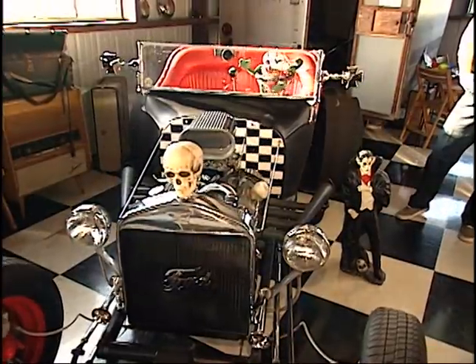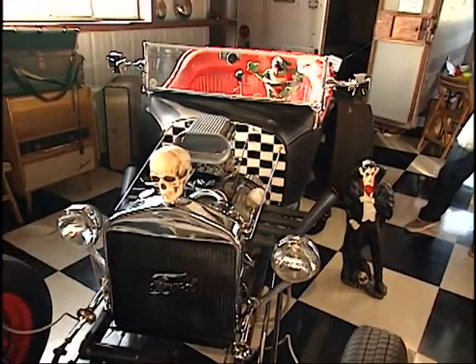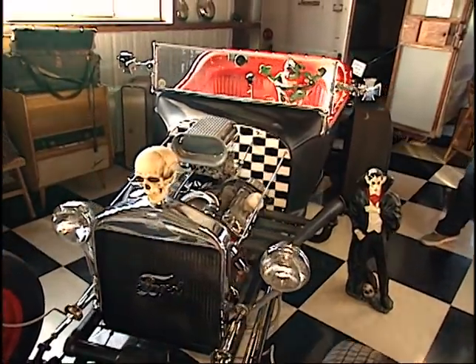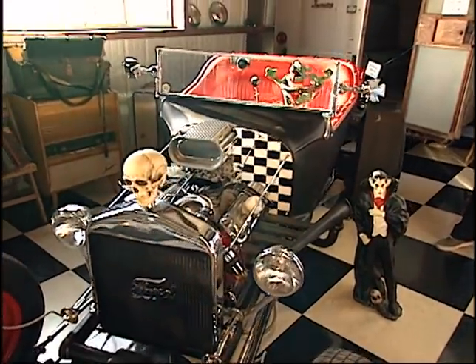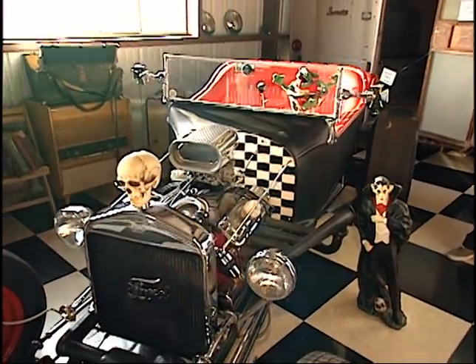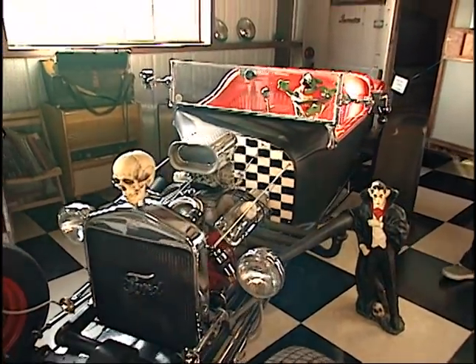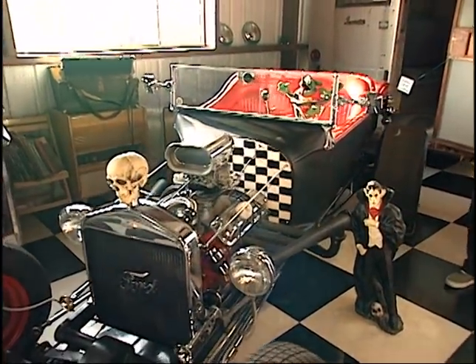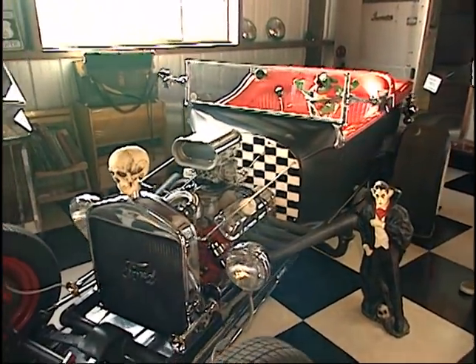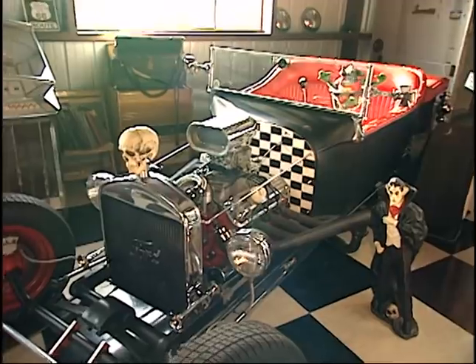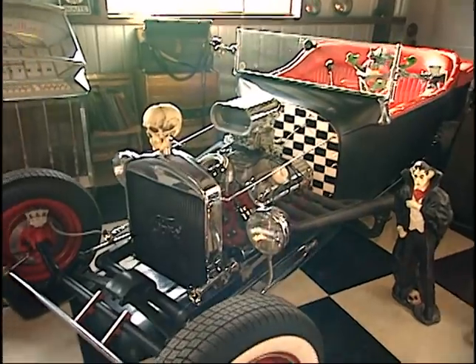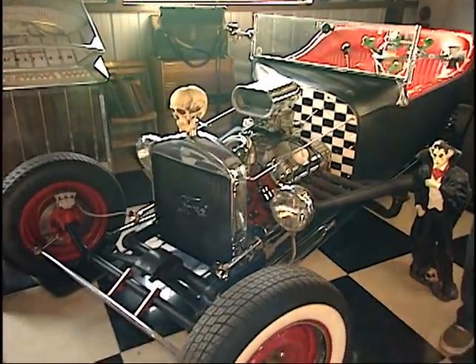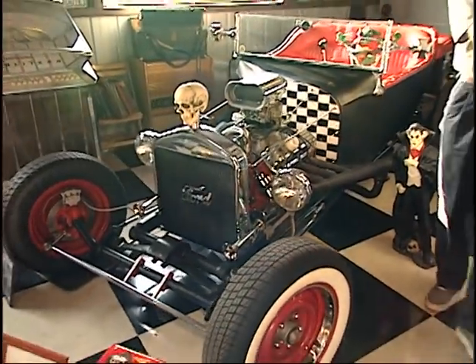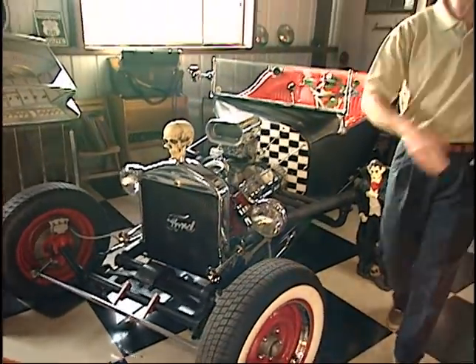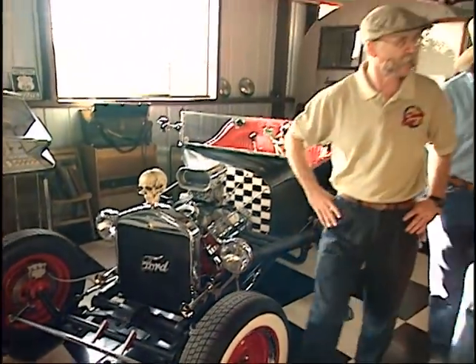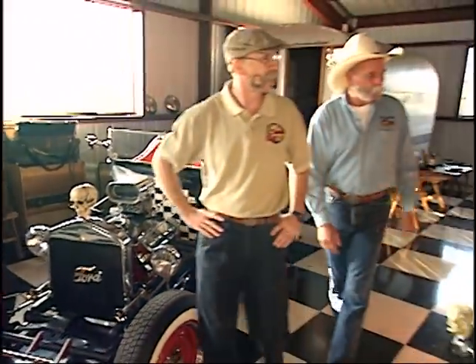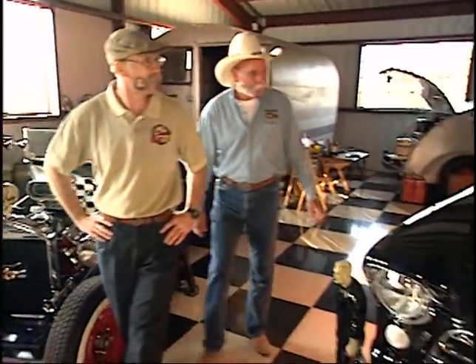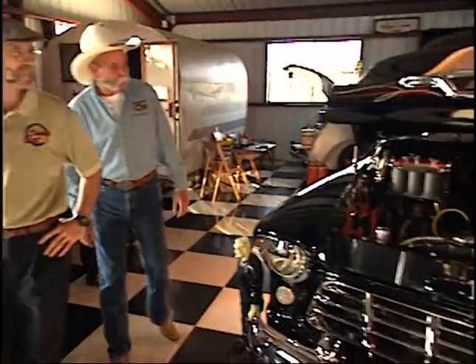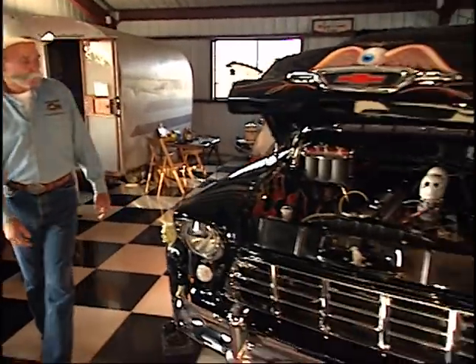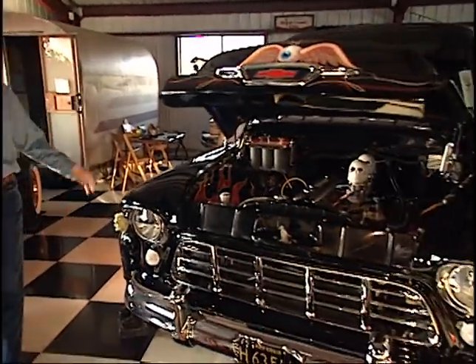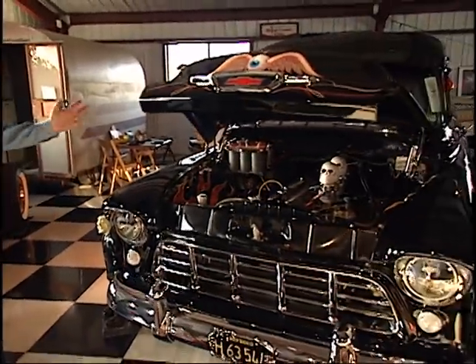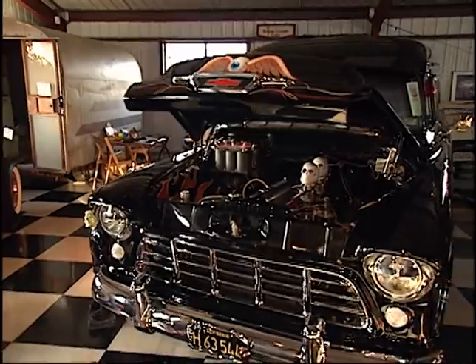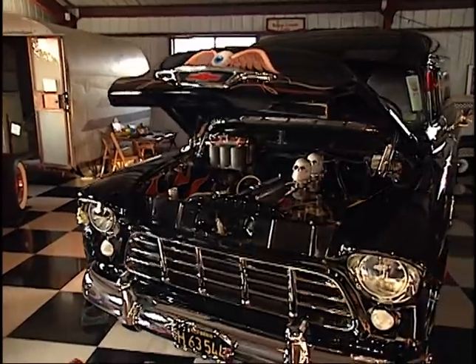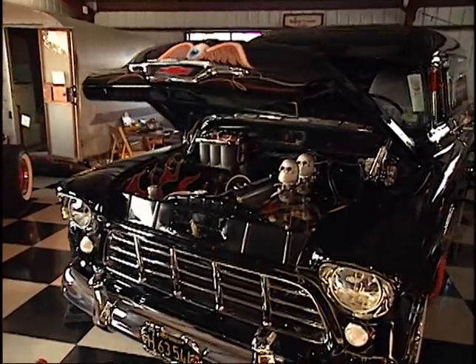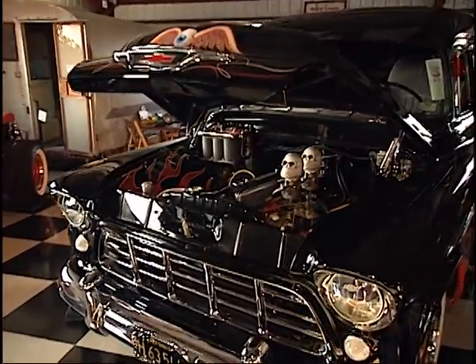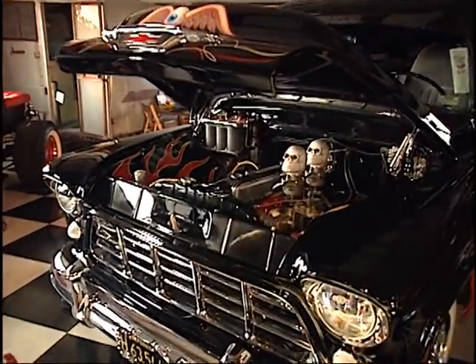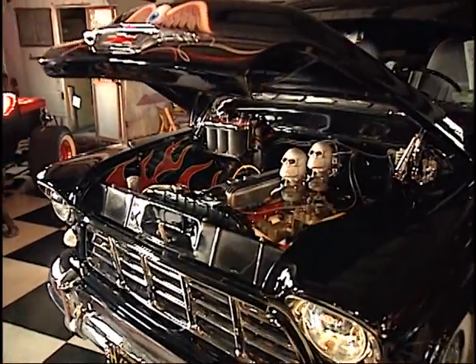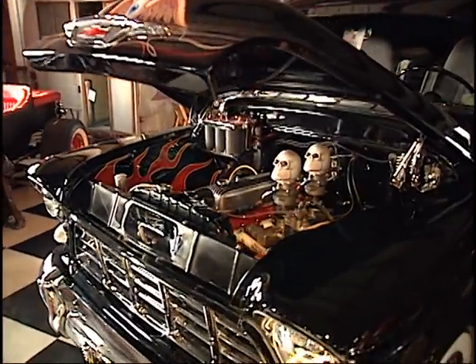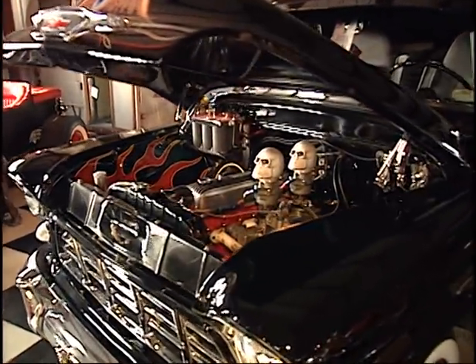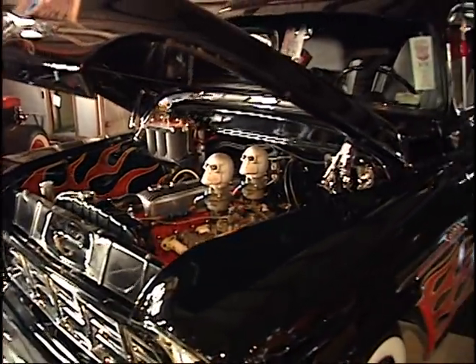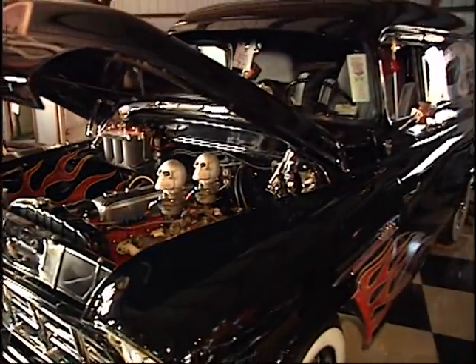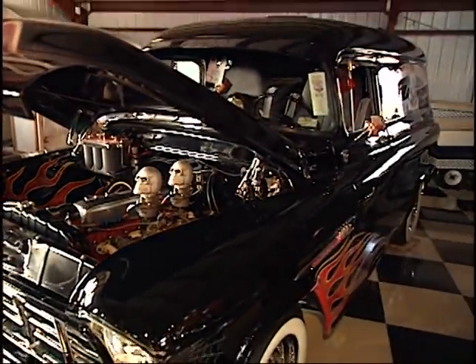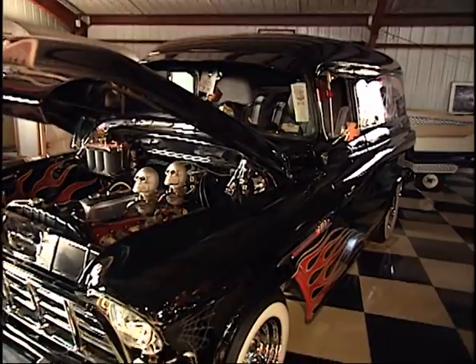Nice little T-bucket — '23. This belongs to my youngest son; he's 15. And a great panel truck here — '55 Chevy panel, inline-six, dual carbs, flamethrowers, killer CD in it. It's really a cruiser.